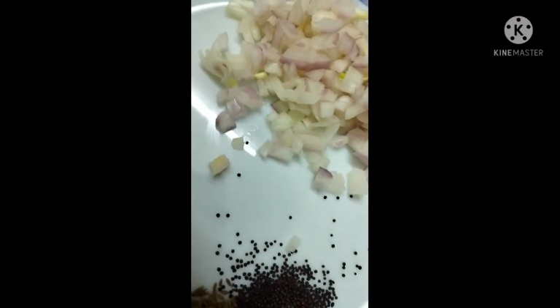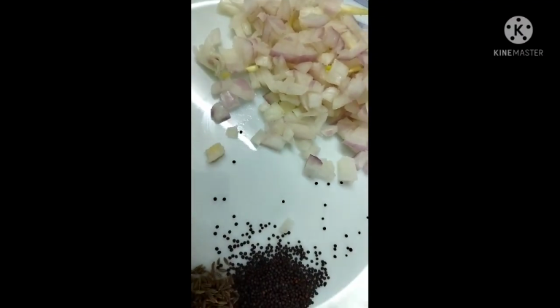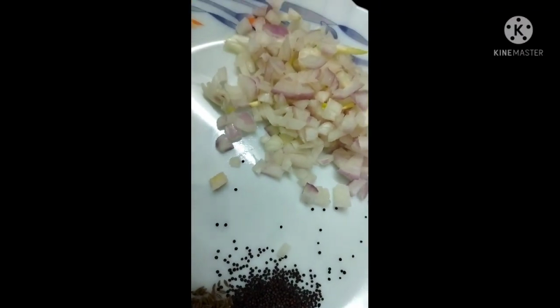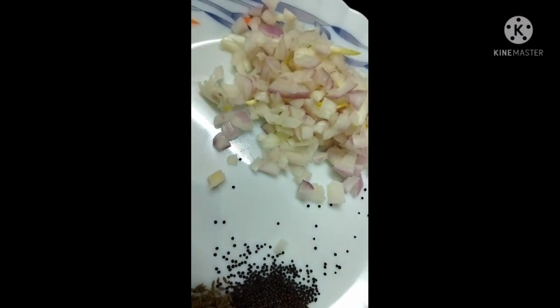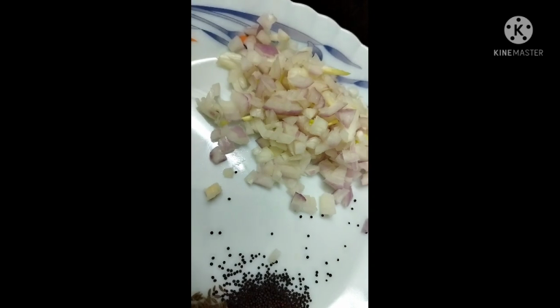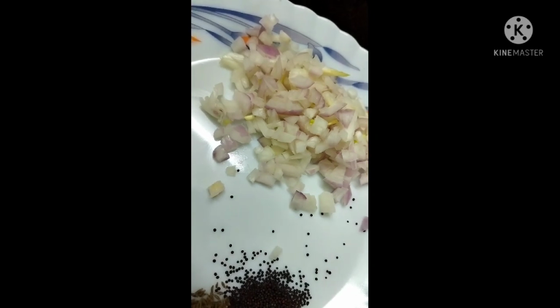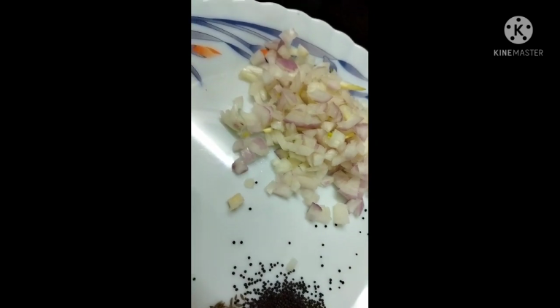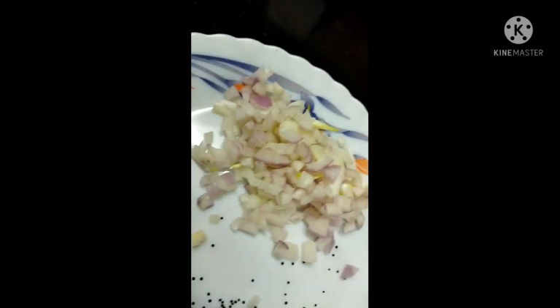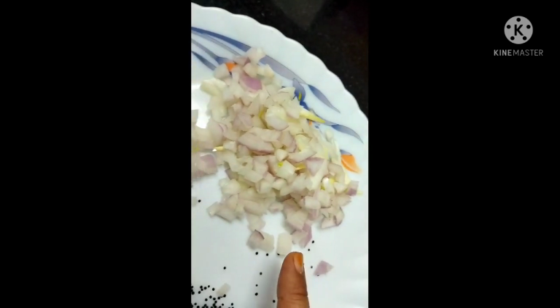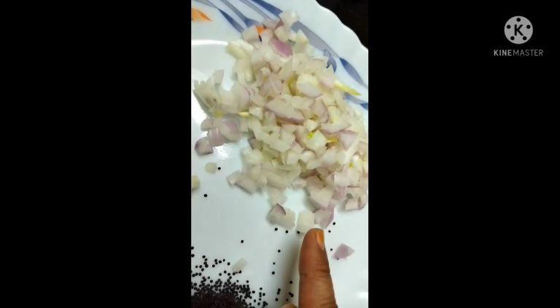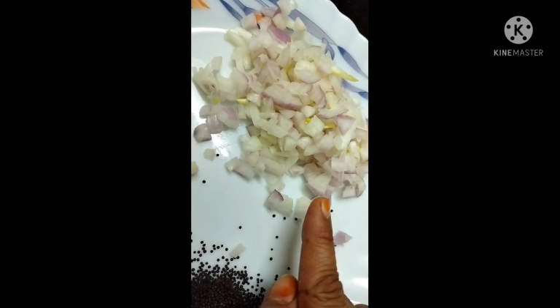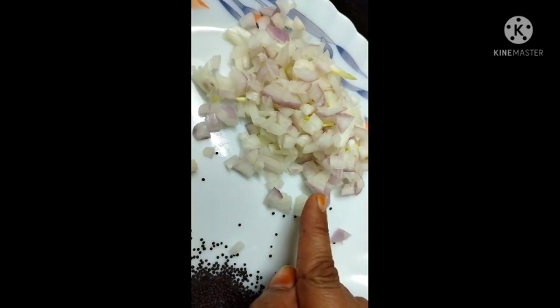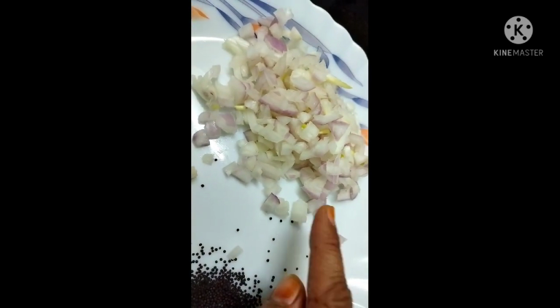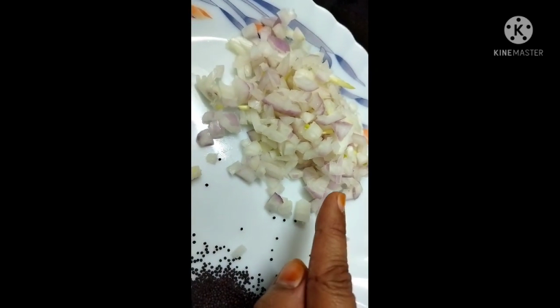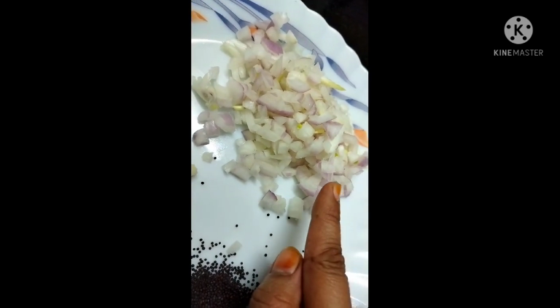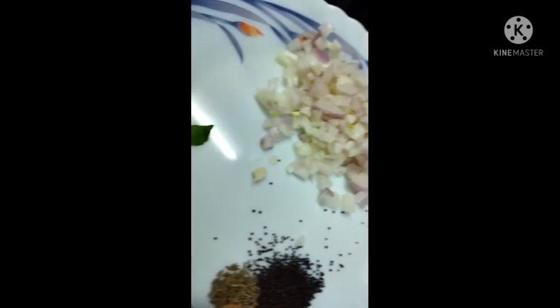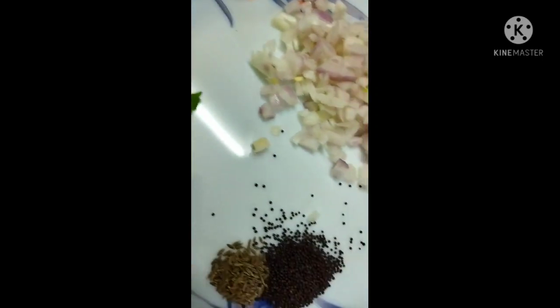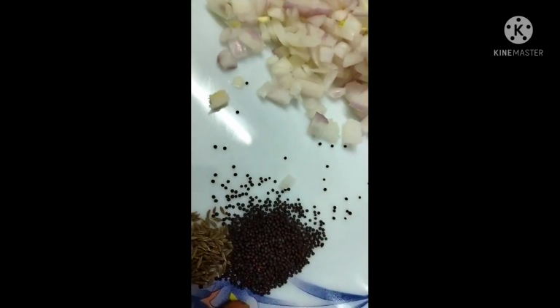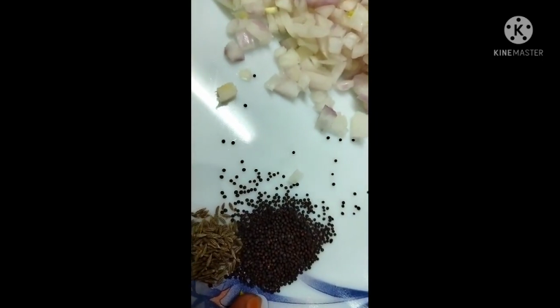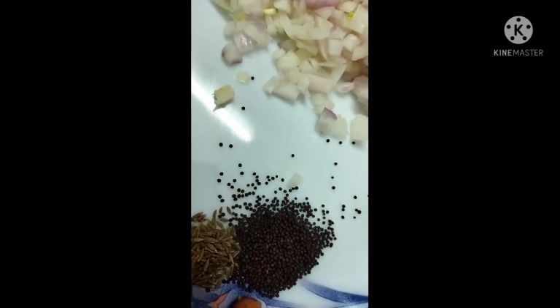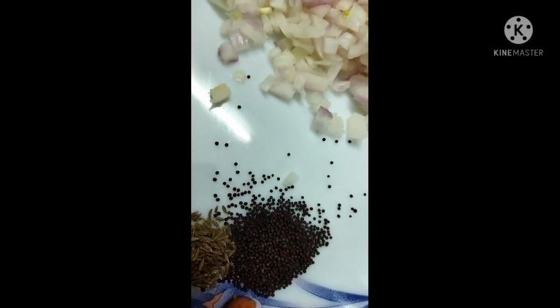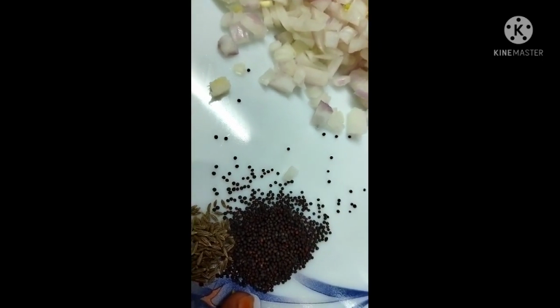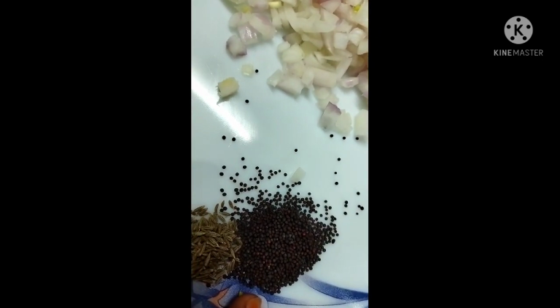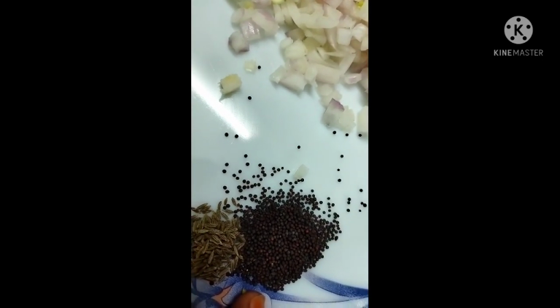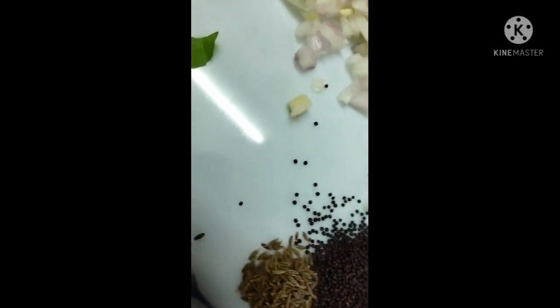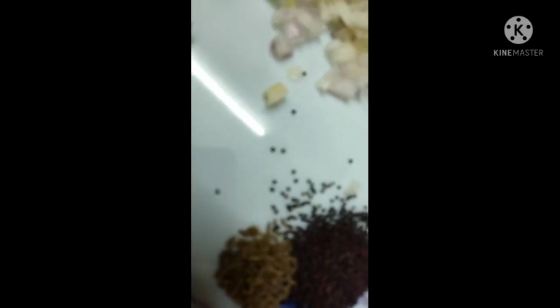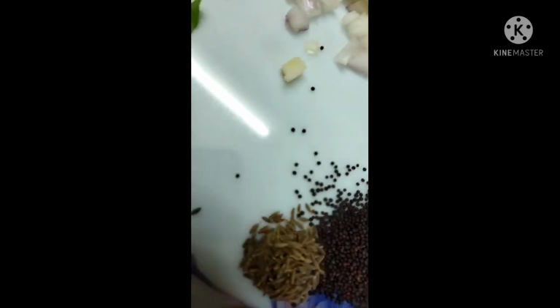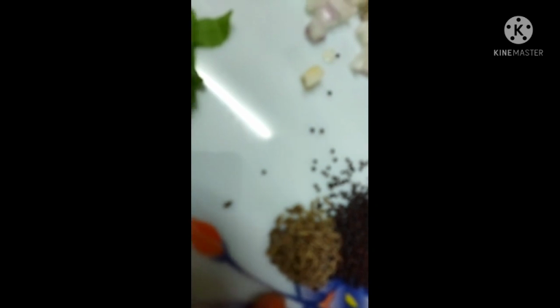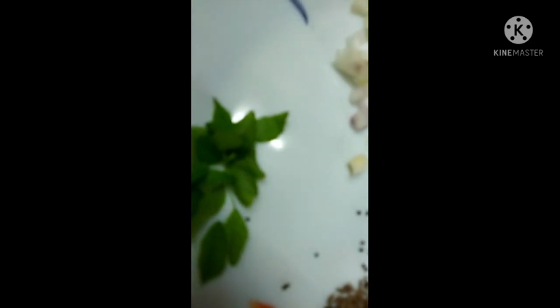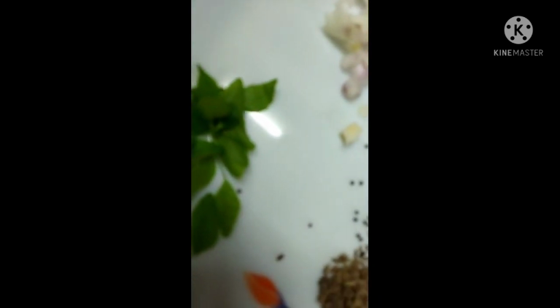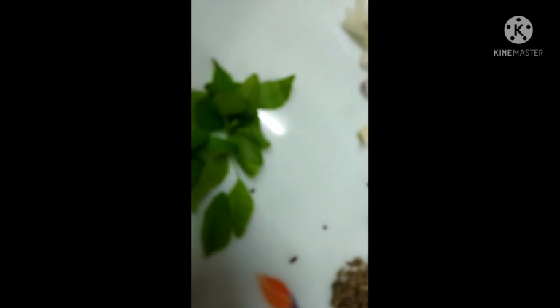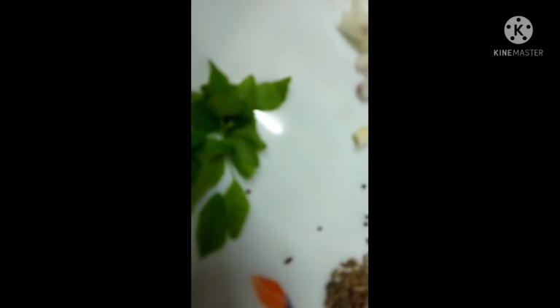Hi friends, so we're going to make a corn chaat pata. We're going to add 1 onion, medium chopped, half a spoon of rice, half a spoon of jeera, and a little bit of curry paste.